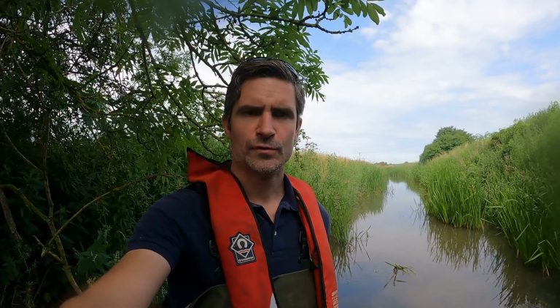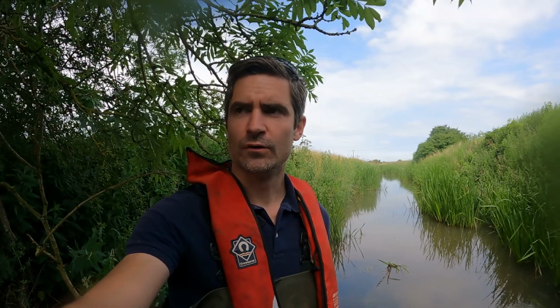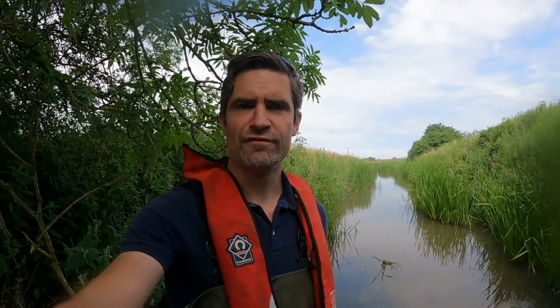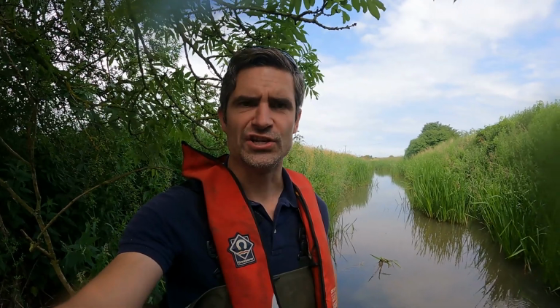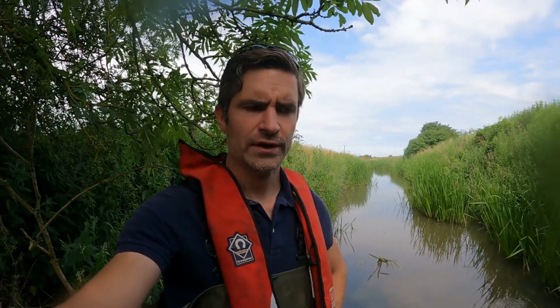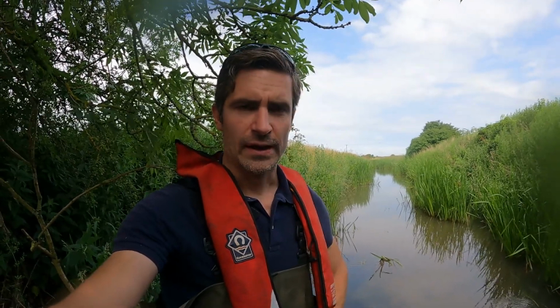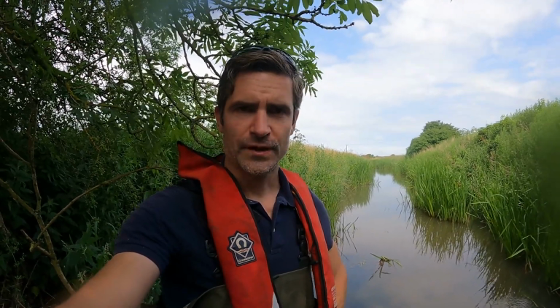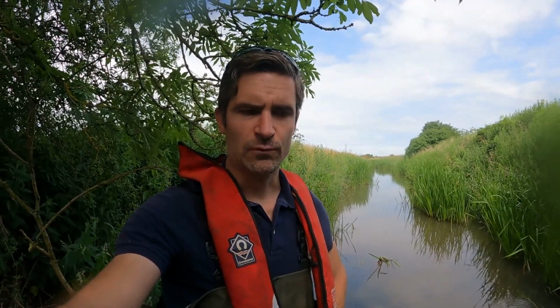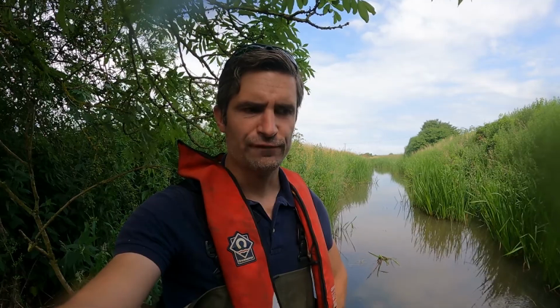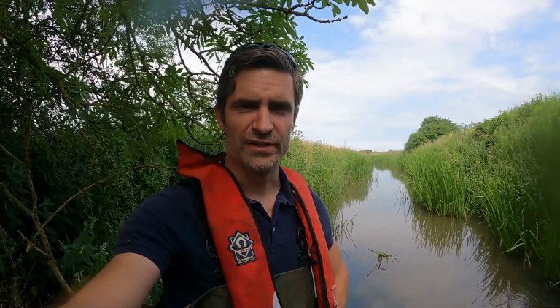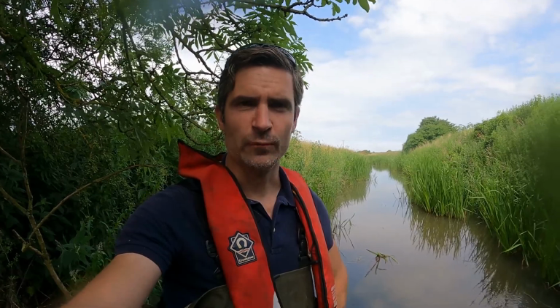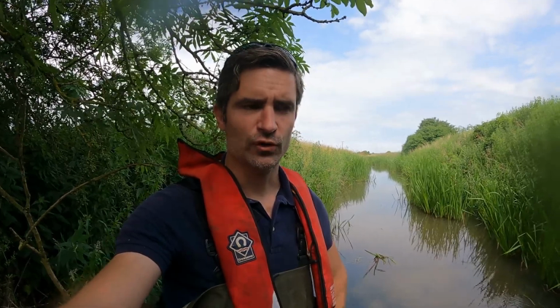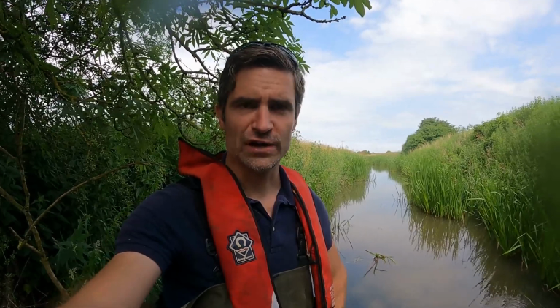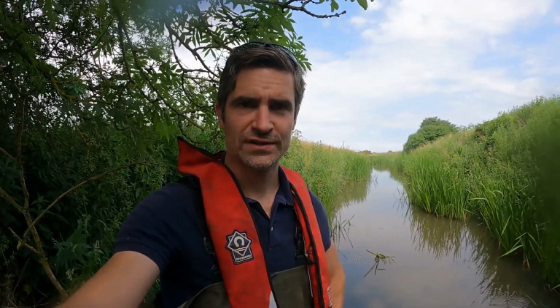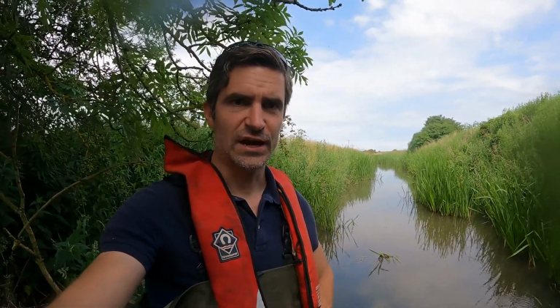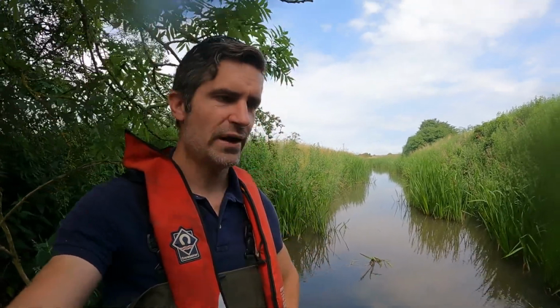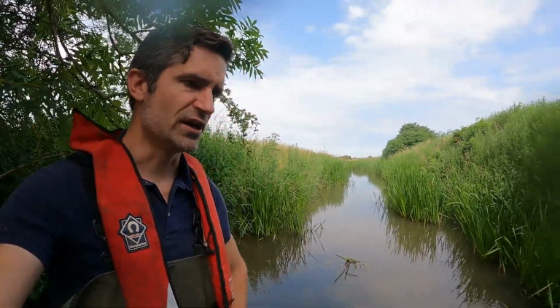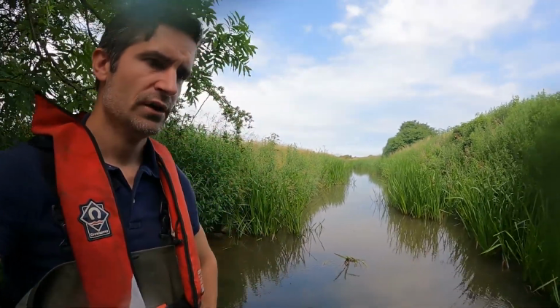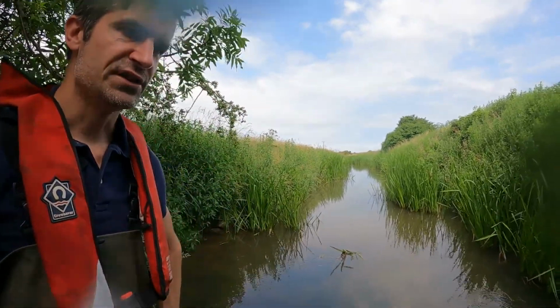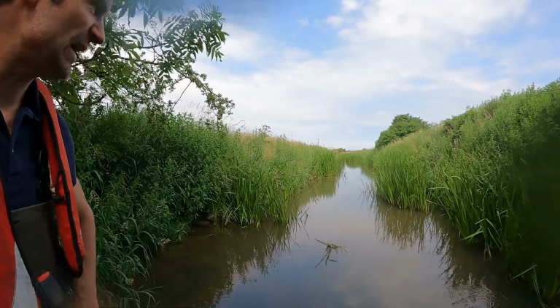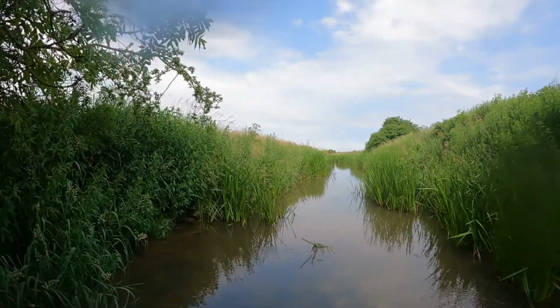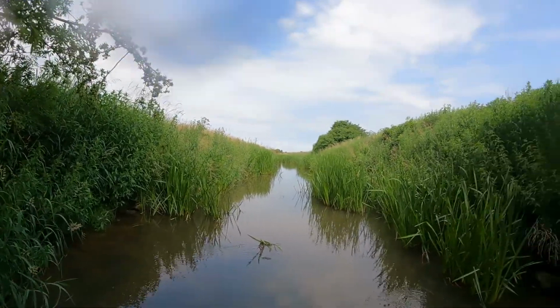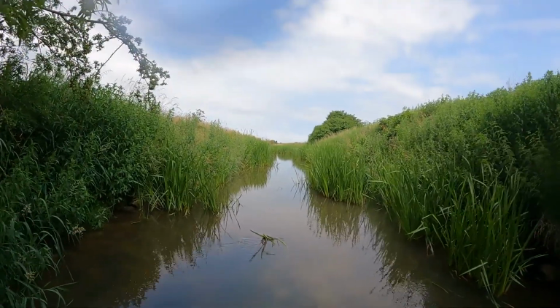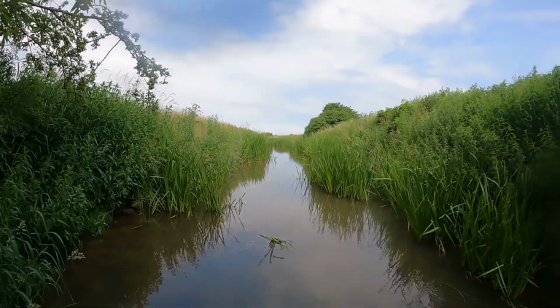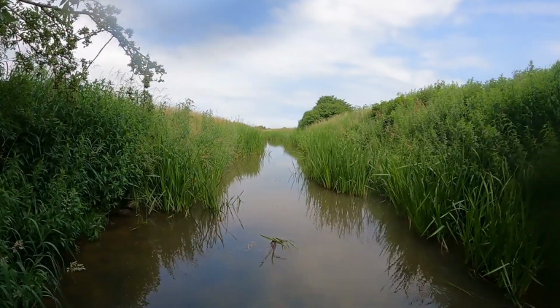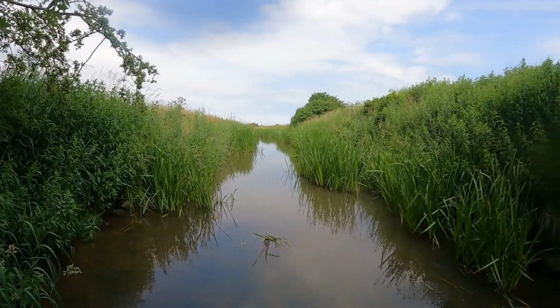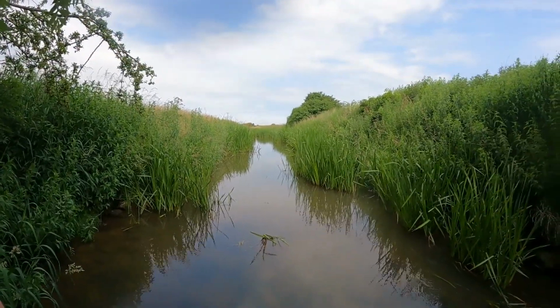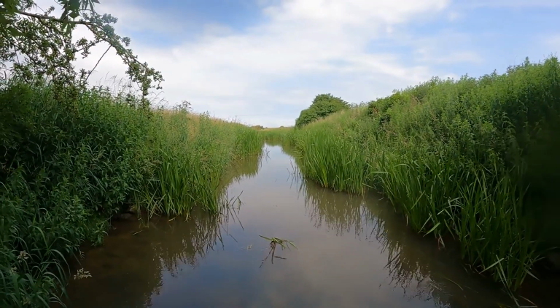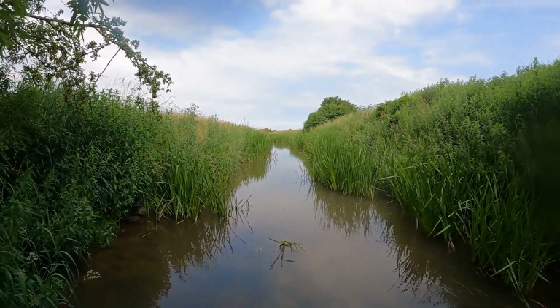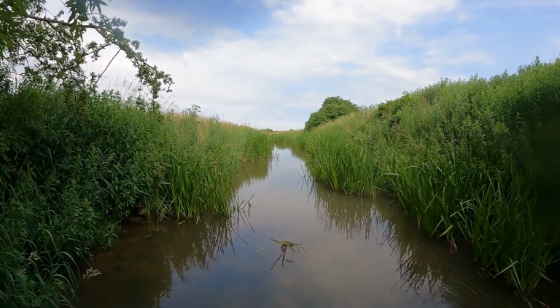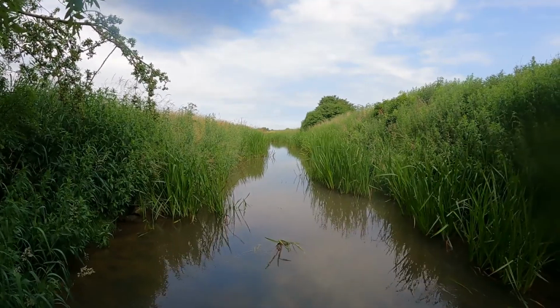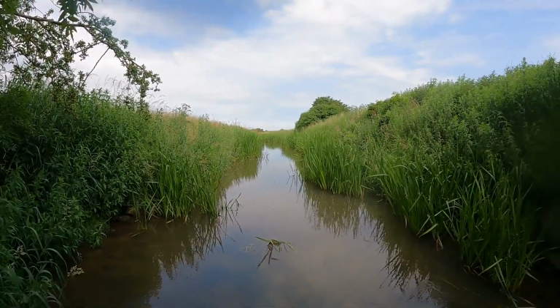Good morning. We're on the River Linkage here this morning. Usually we're looking for fish but this morning we're looking for signal crayfish. What we're here to do is get a sample of signals and we're going to get them analysed to look at the build-up of pollutants in them.